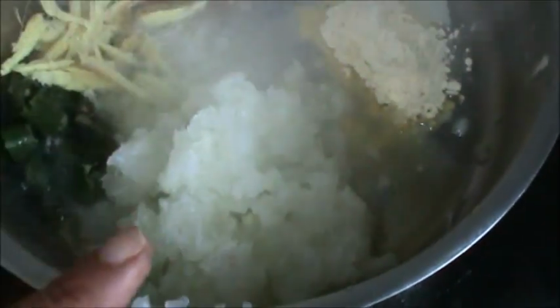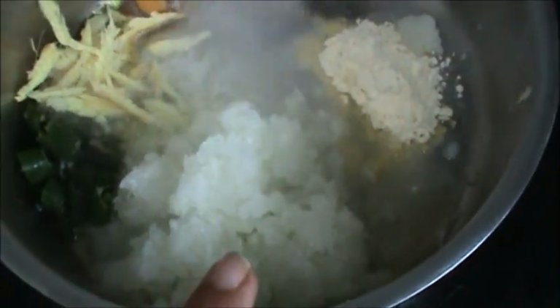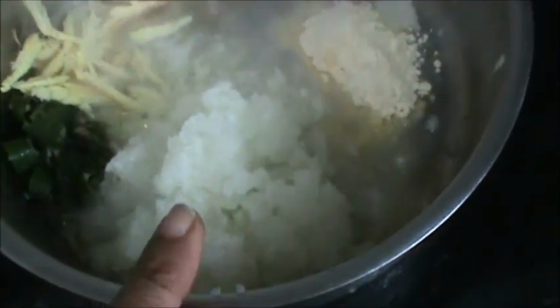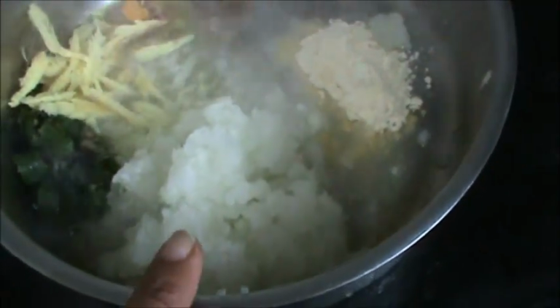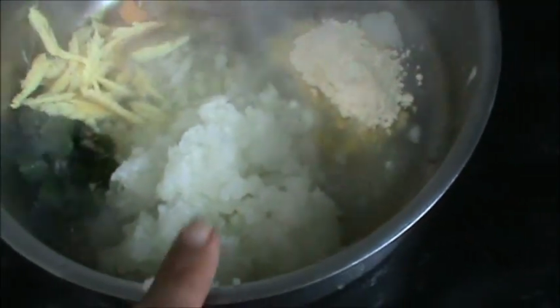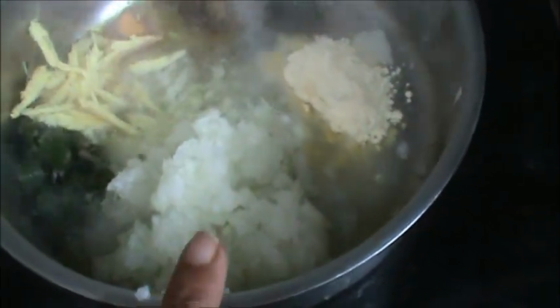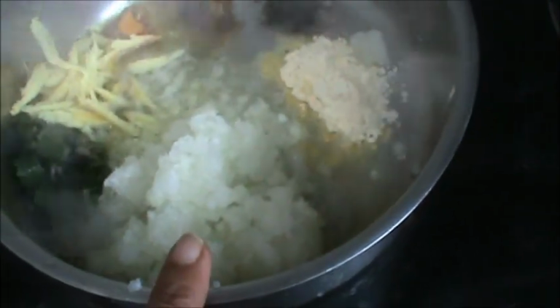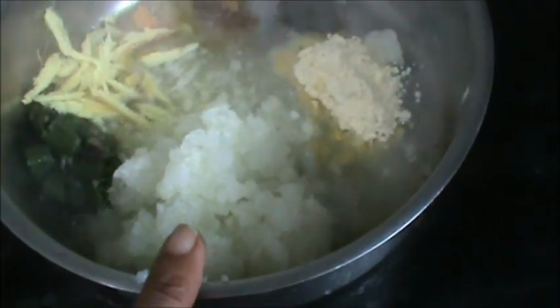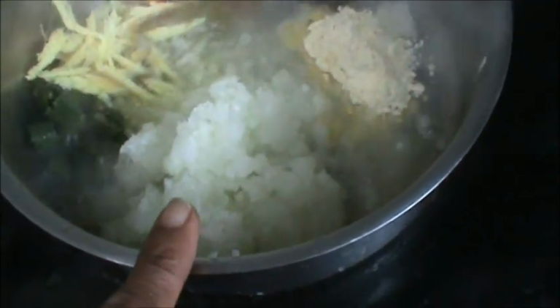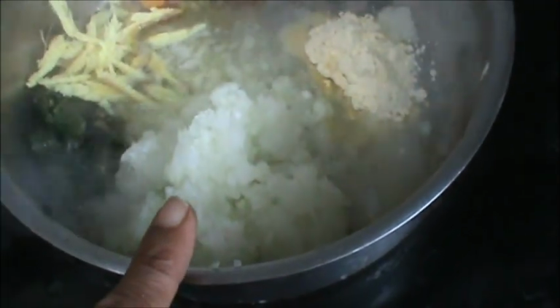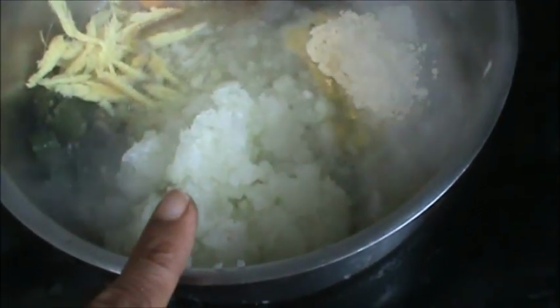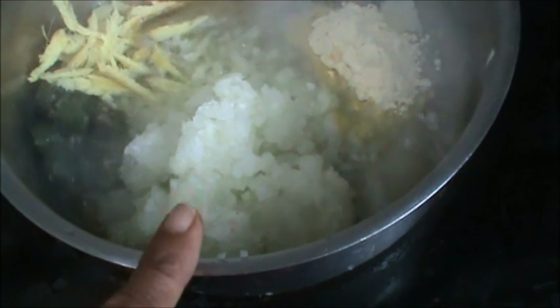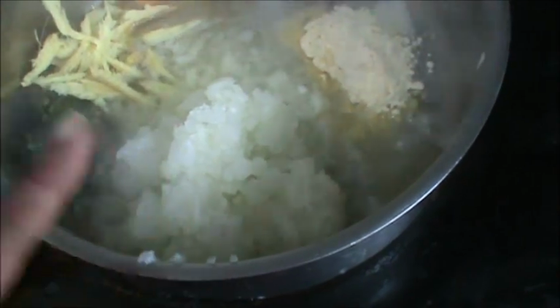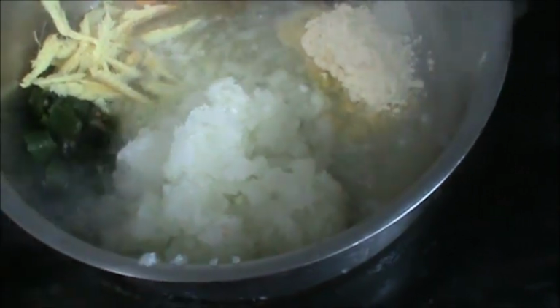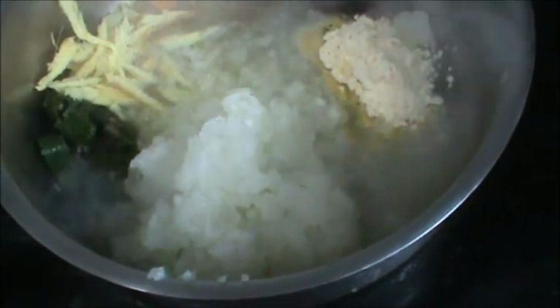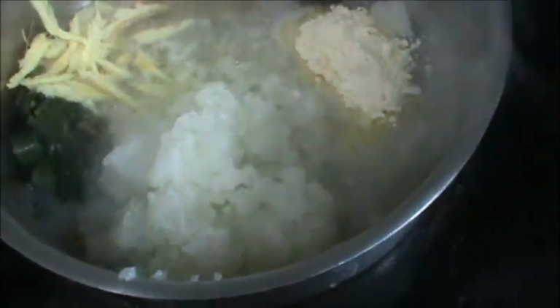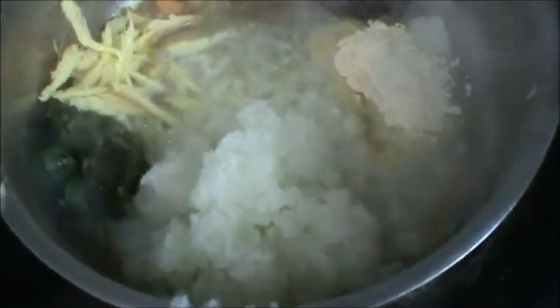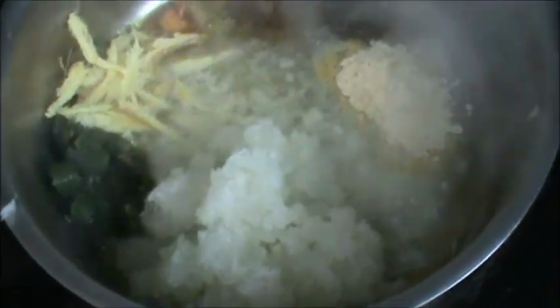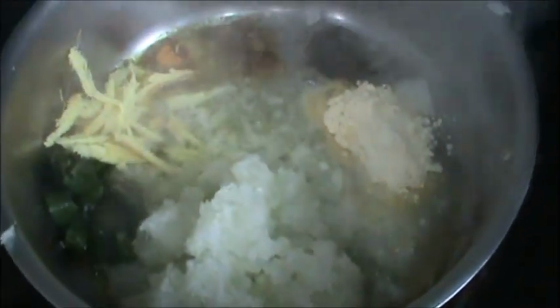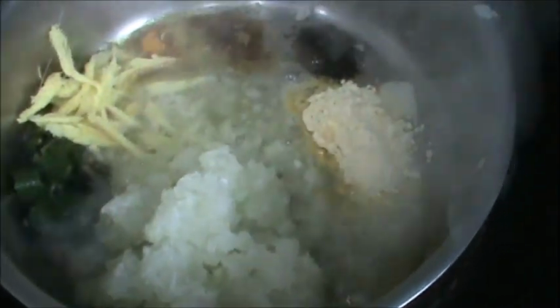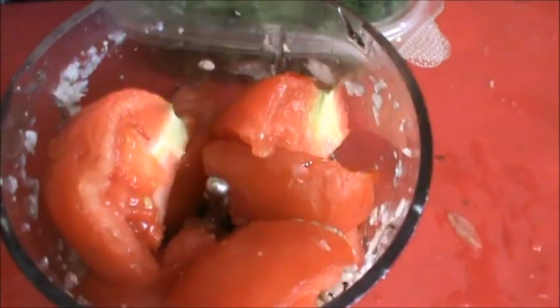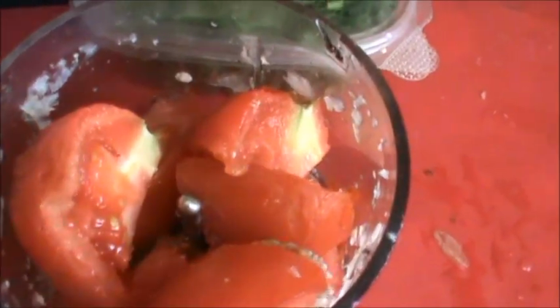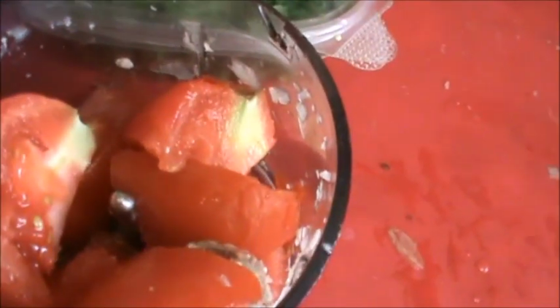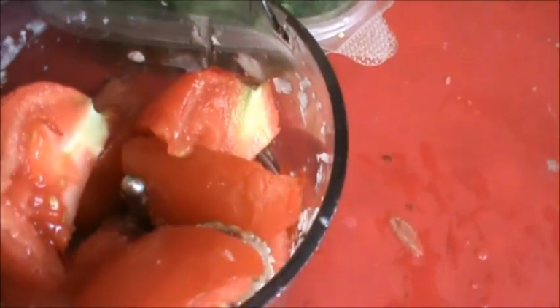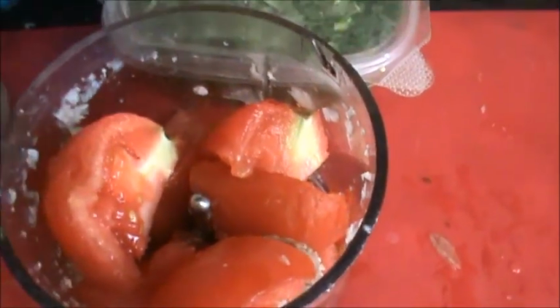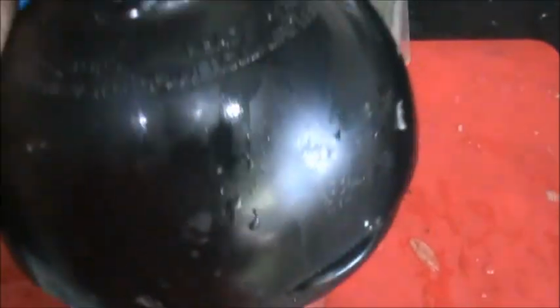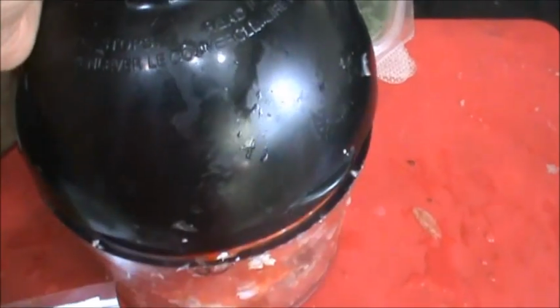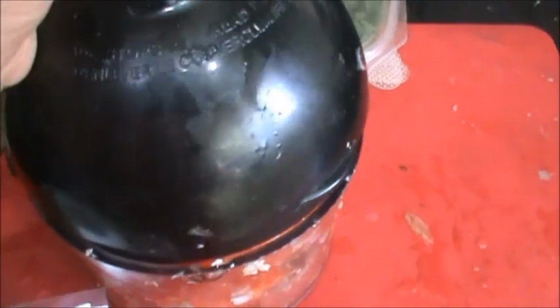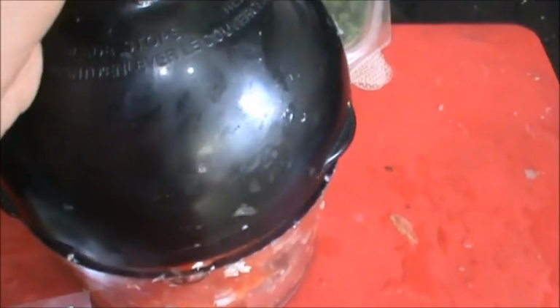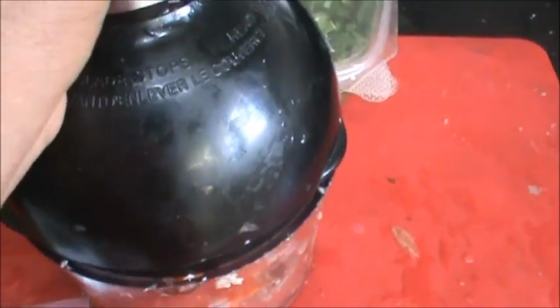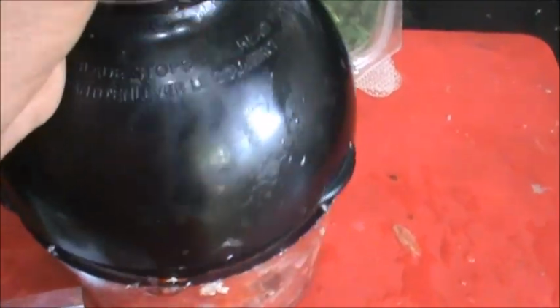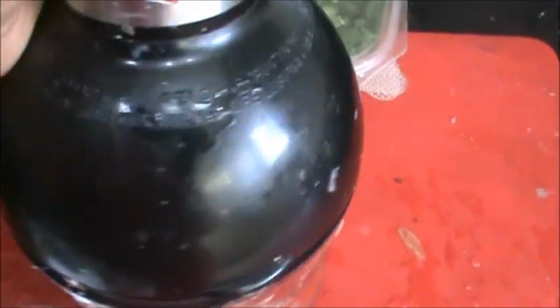And 1 big onion — grate this onion. And now mix all this. Take a big tomato and chop it in your chopper.